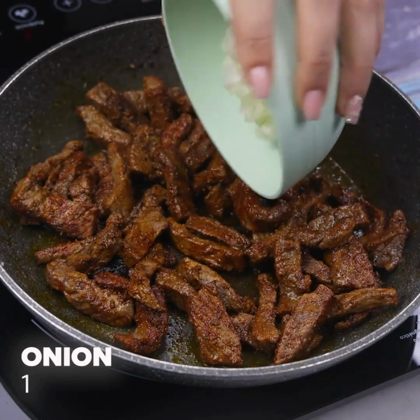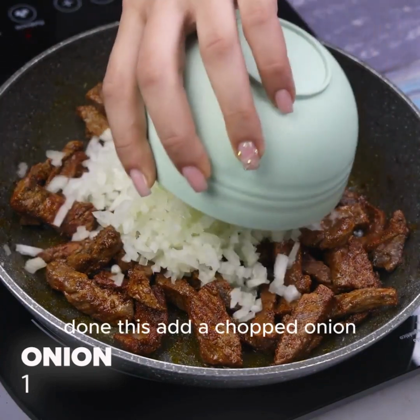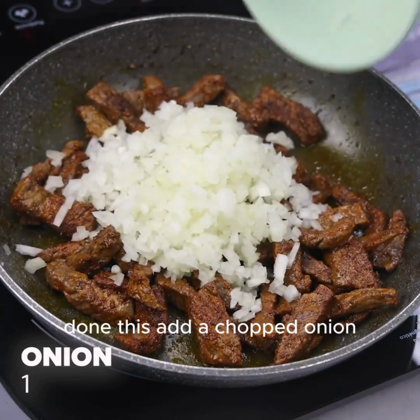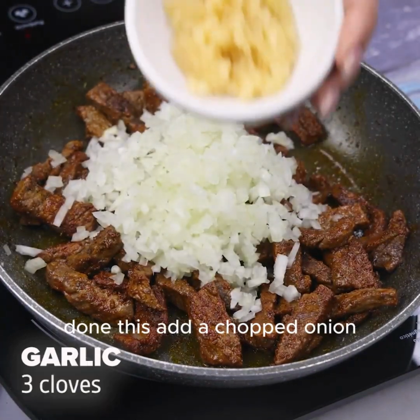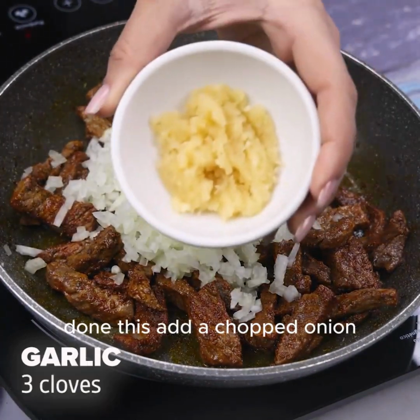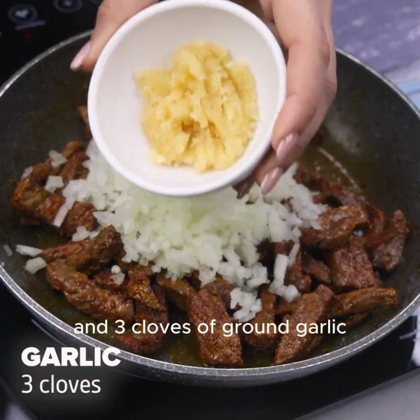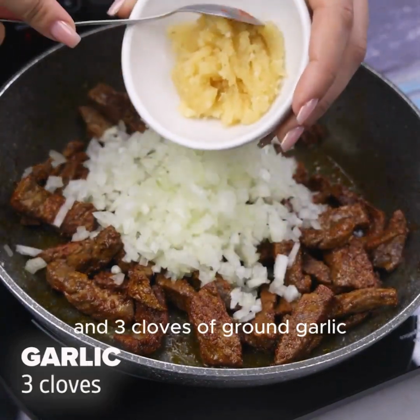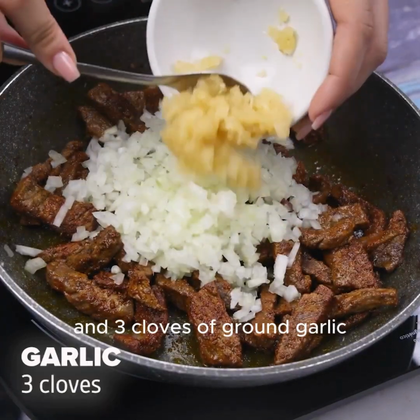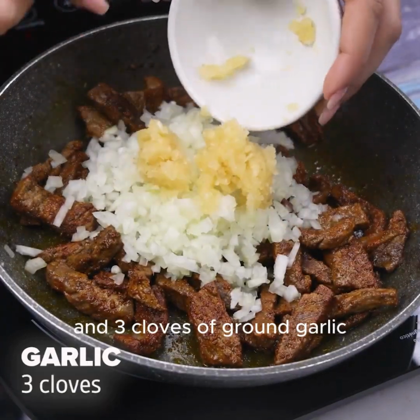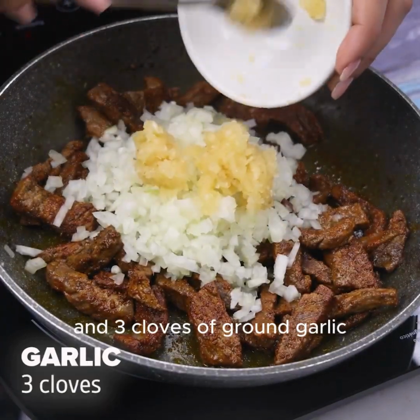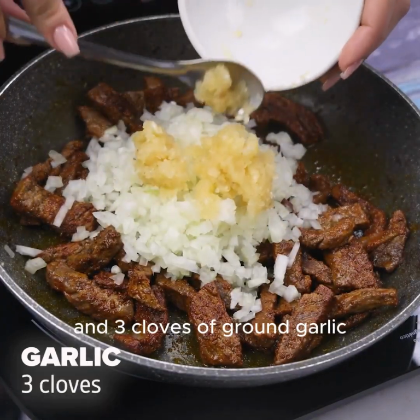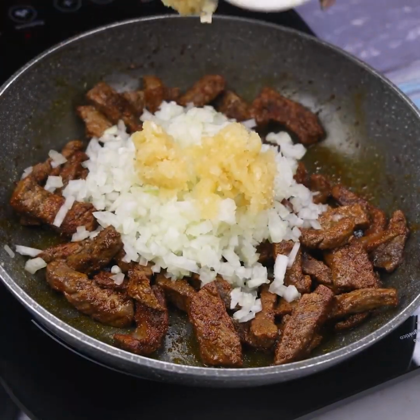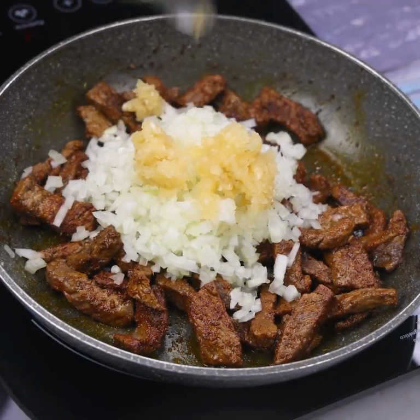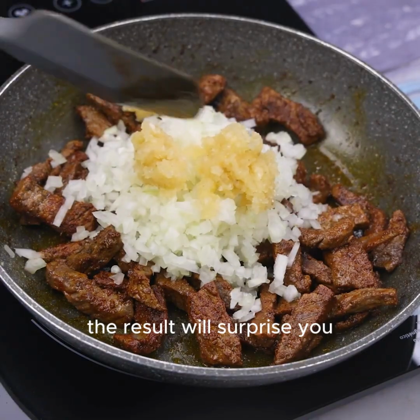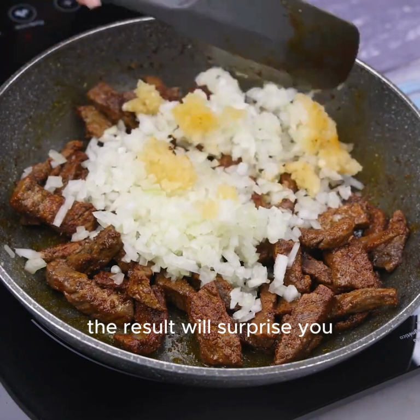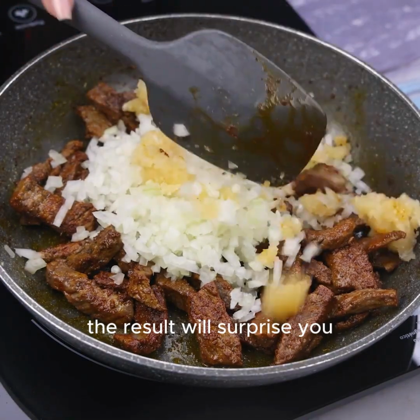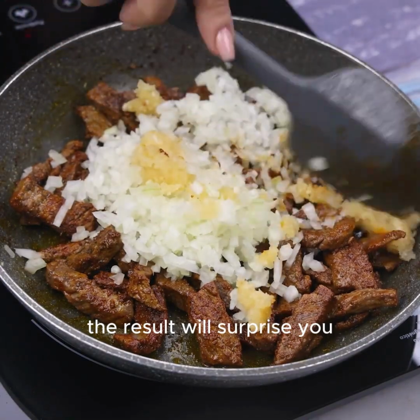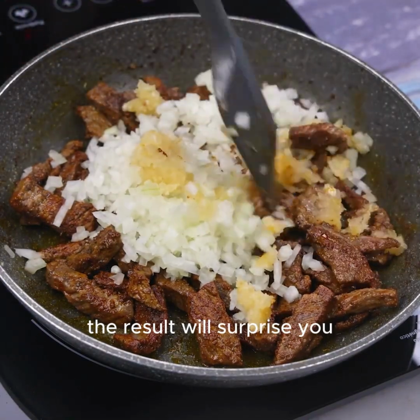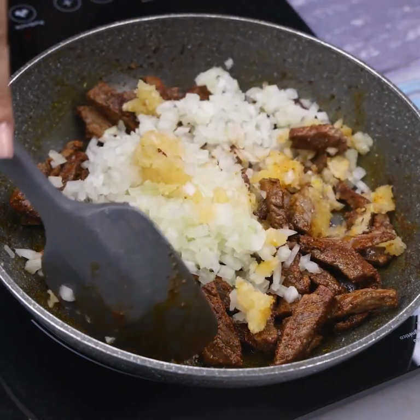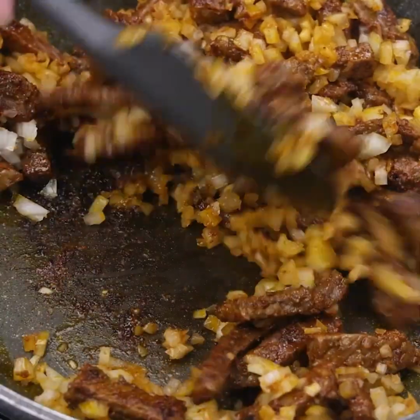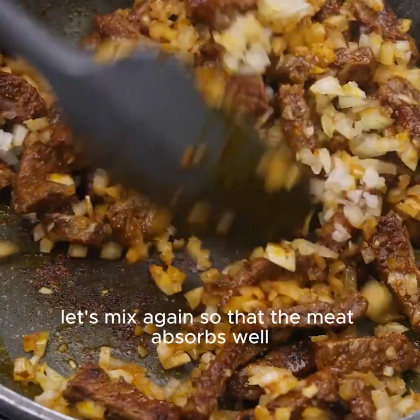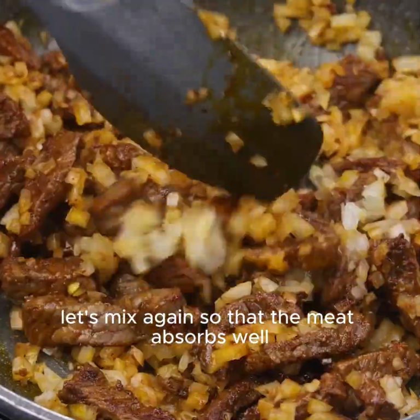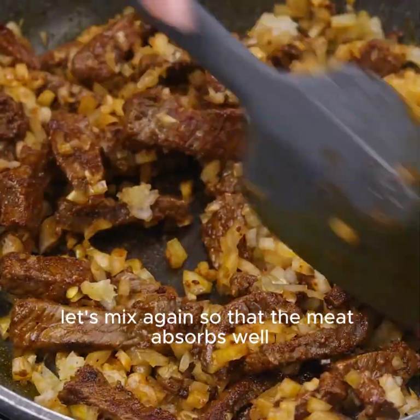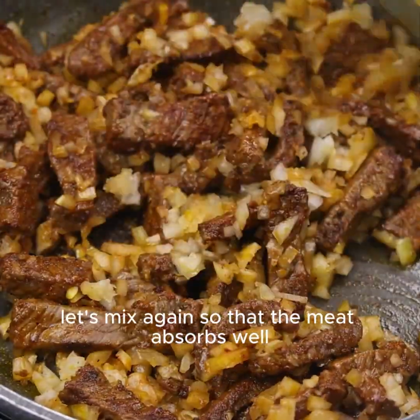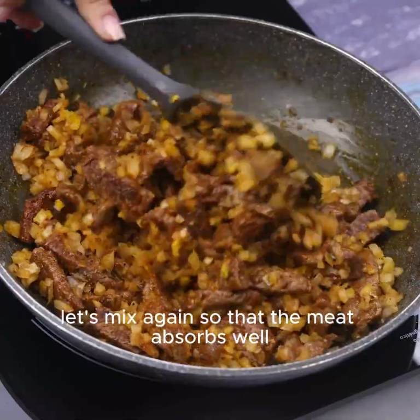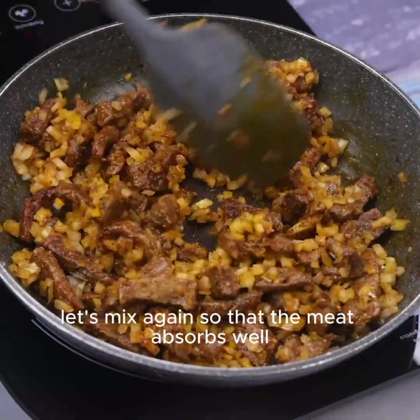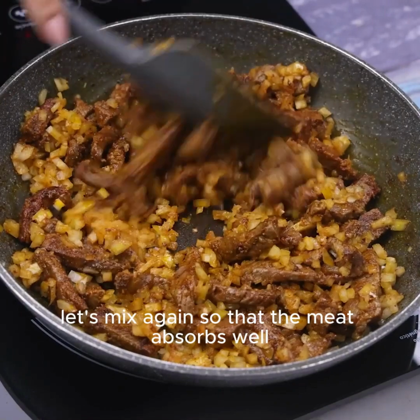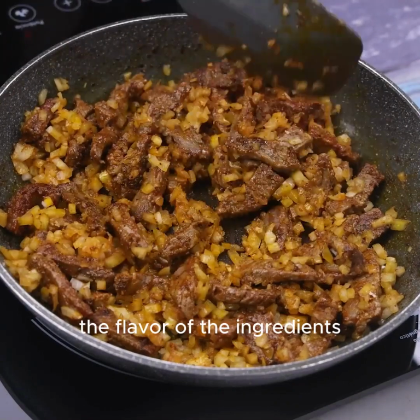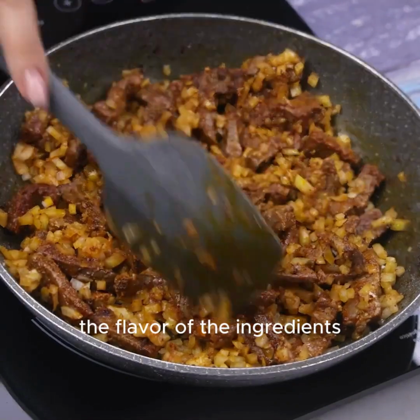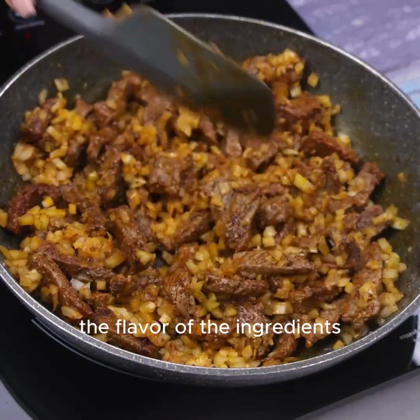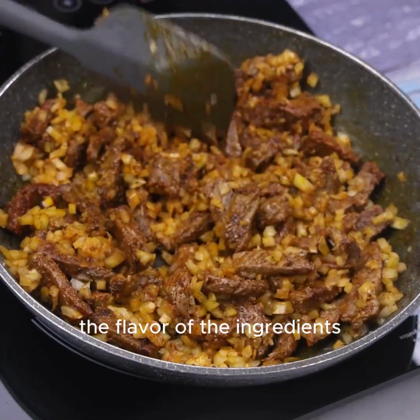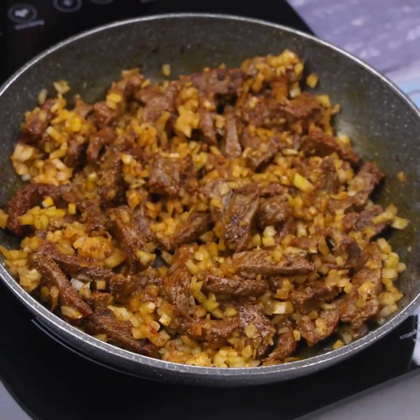Add a chopped onion and three cloves of ground garlic. Let's mix again so that the meat absorbs well the flavor of the ingredients.